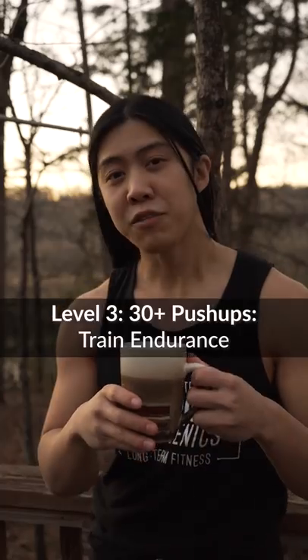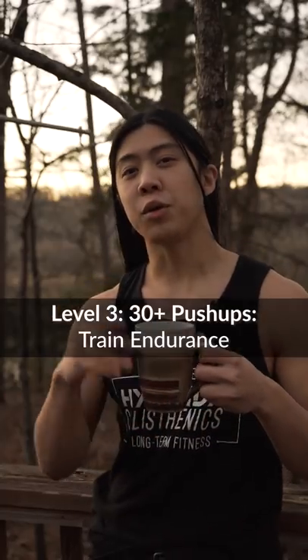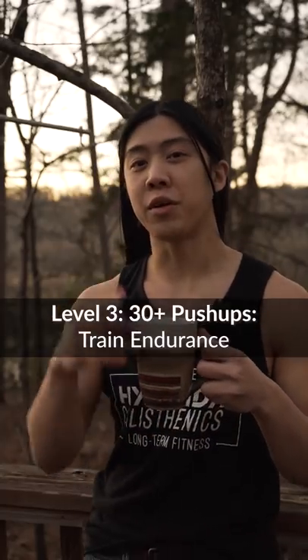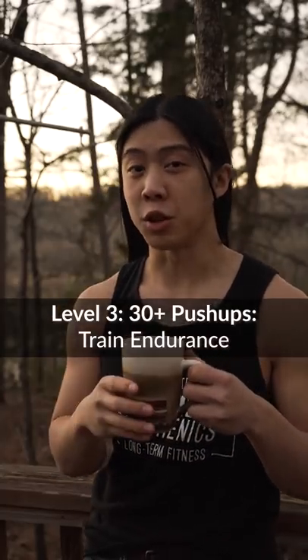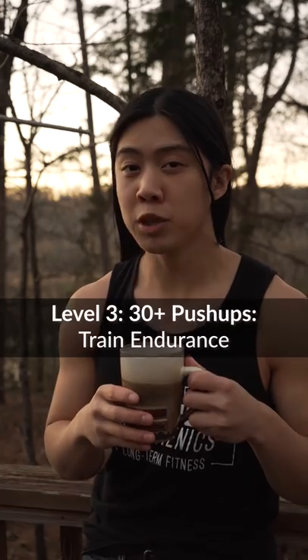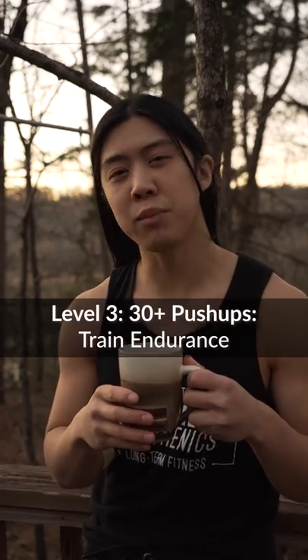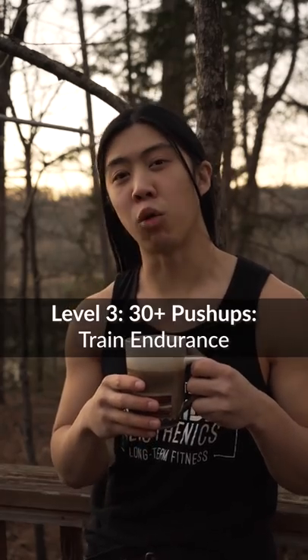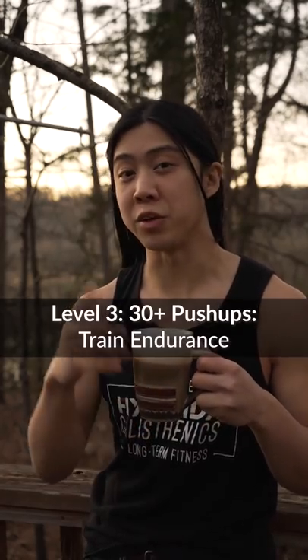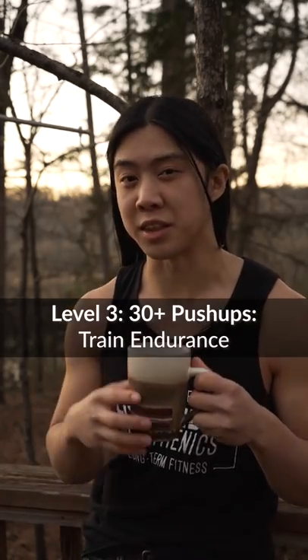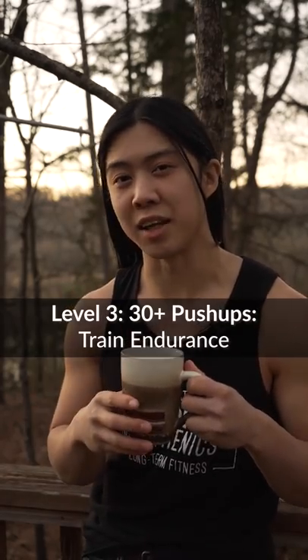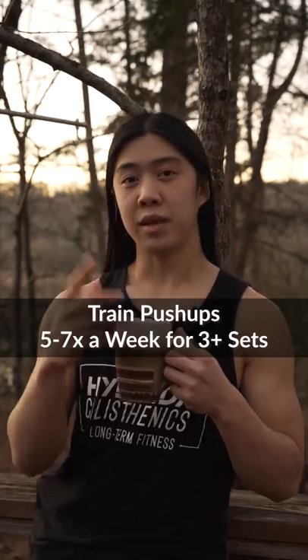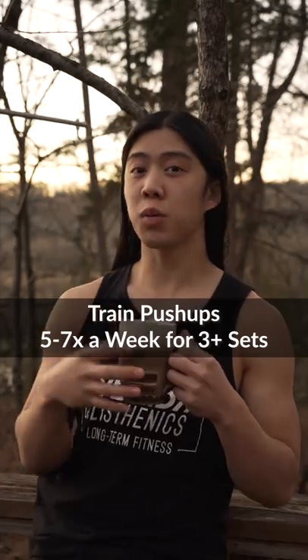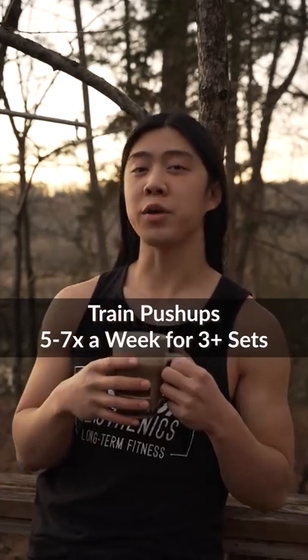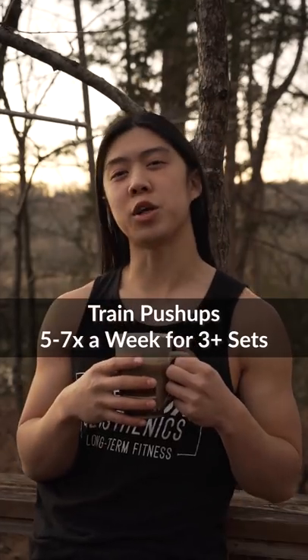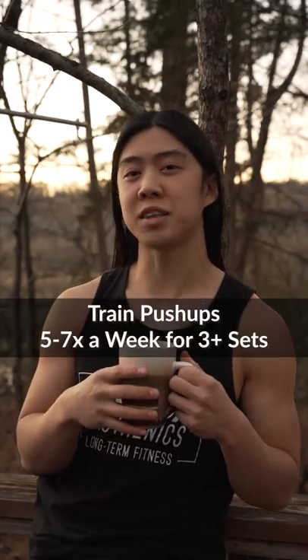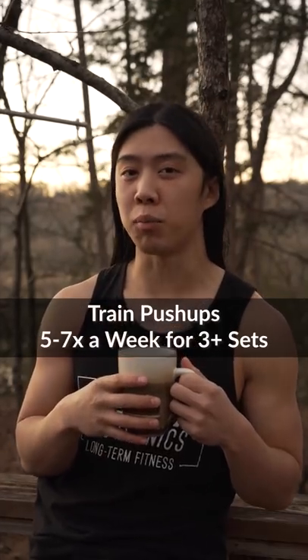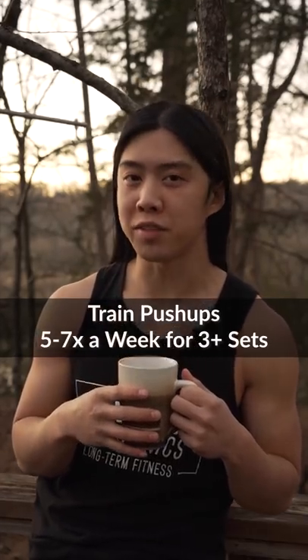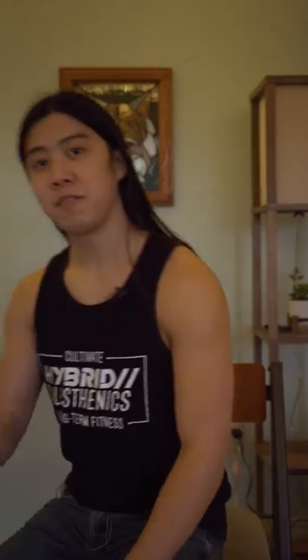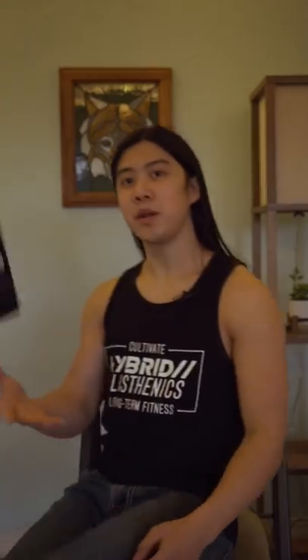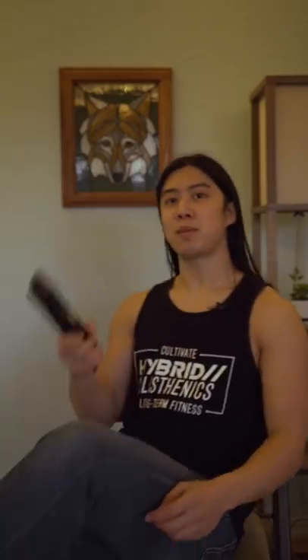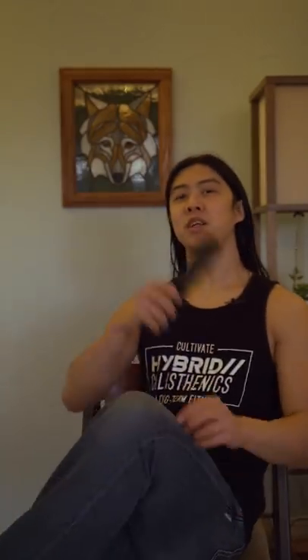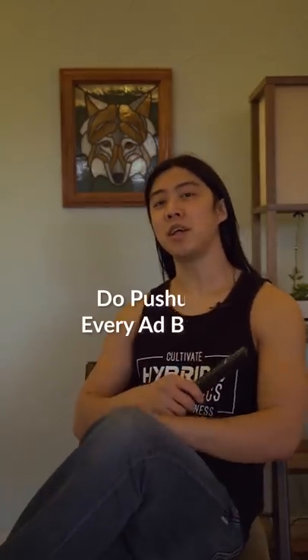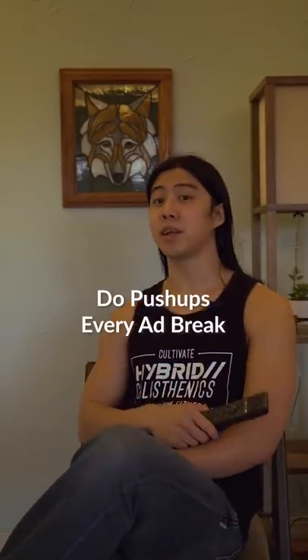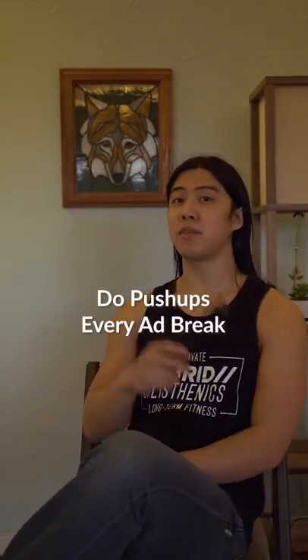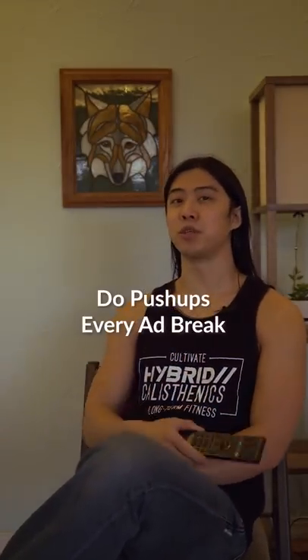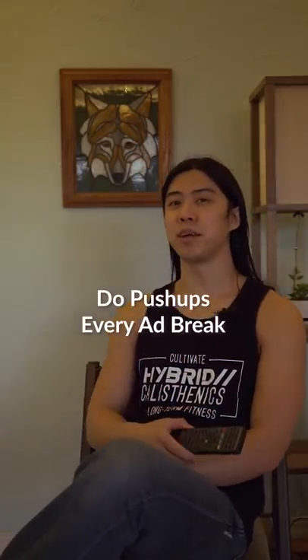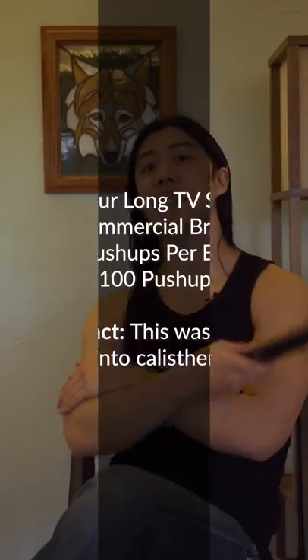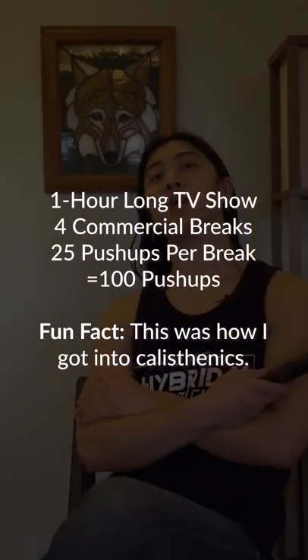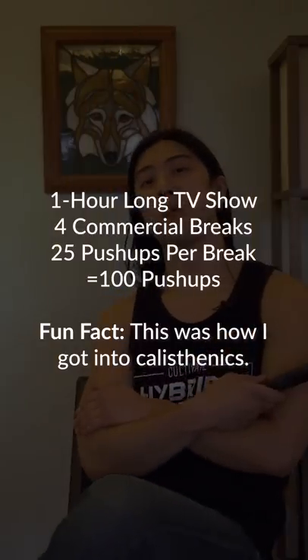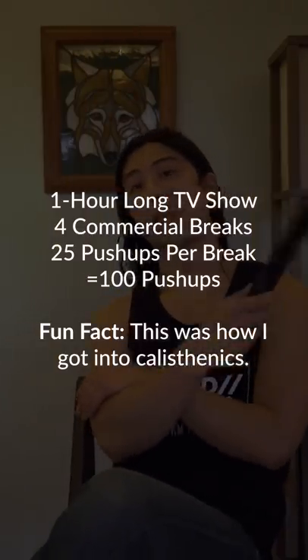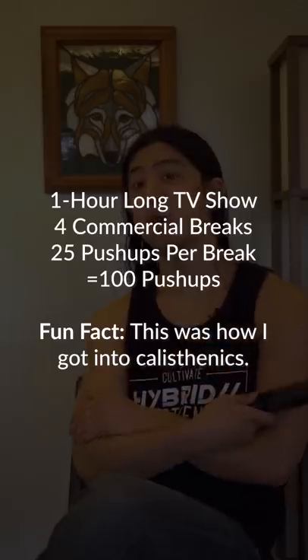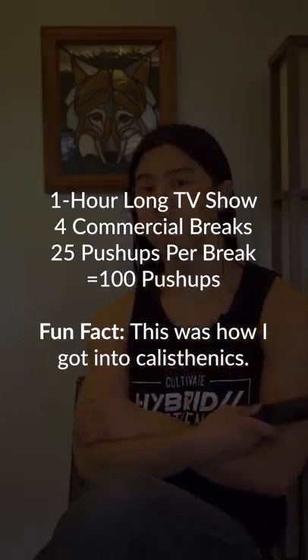After you can do around 30 or so, your push-ups really become more of an endurance exercise. If this is what you want, you can start to practice them more and more often. A fun way to do this is by watching TV and doing a set every commercial break. This is an easygoing way to rack up a lot of push-ups every day.